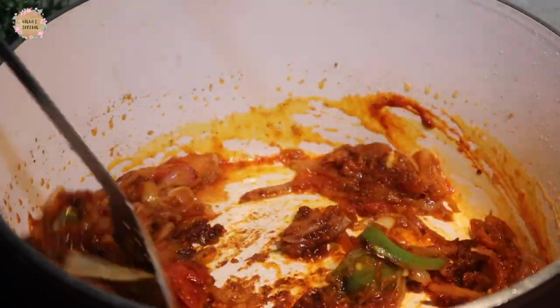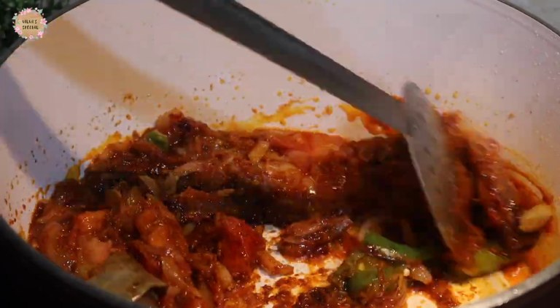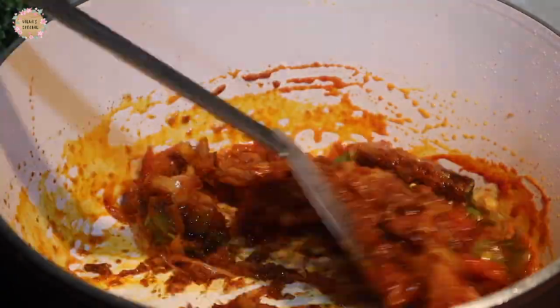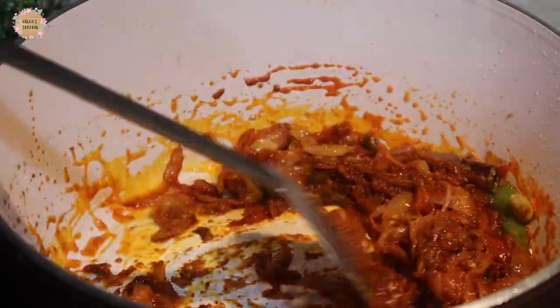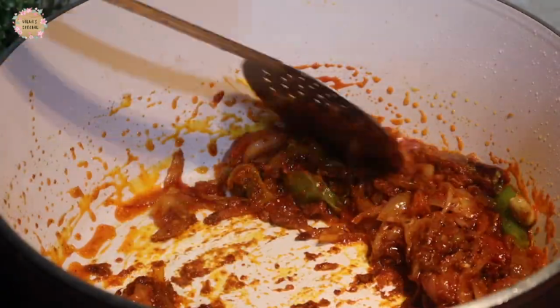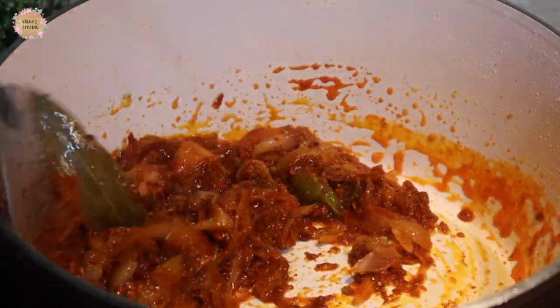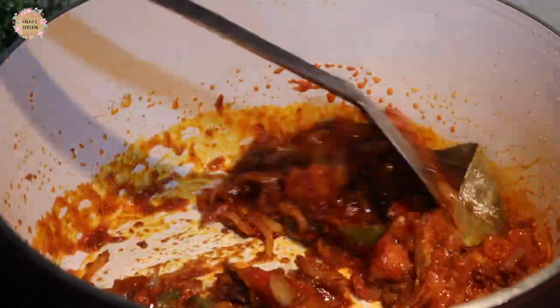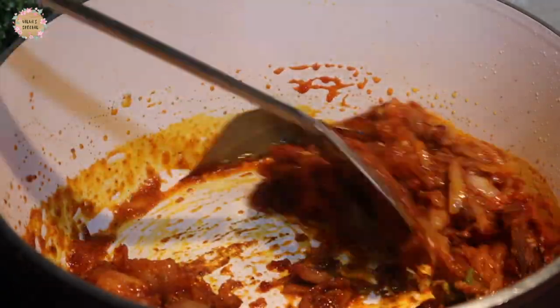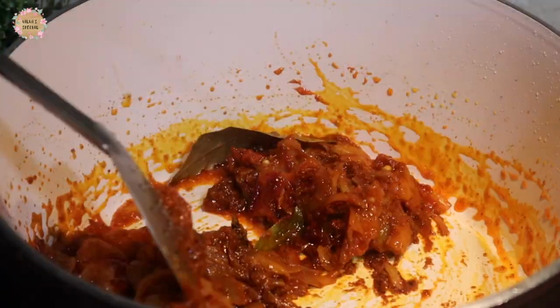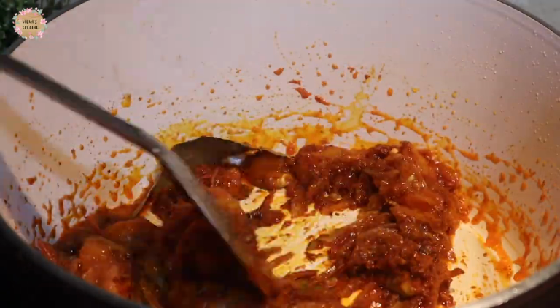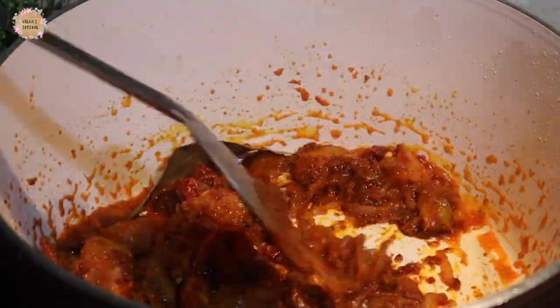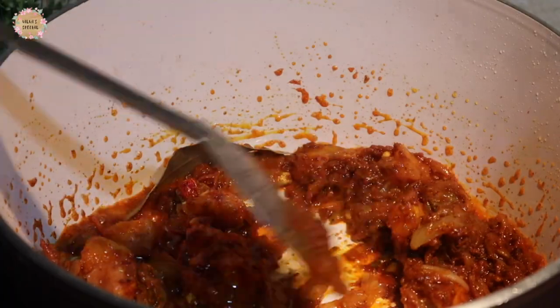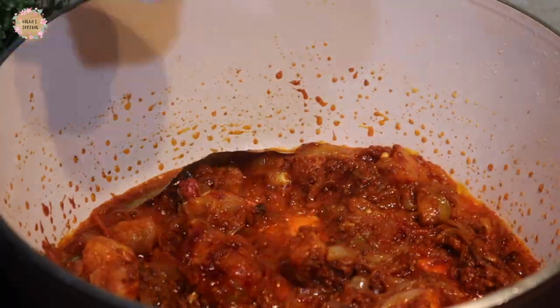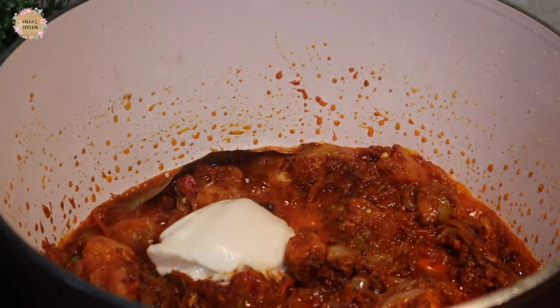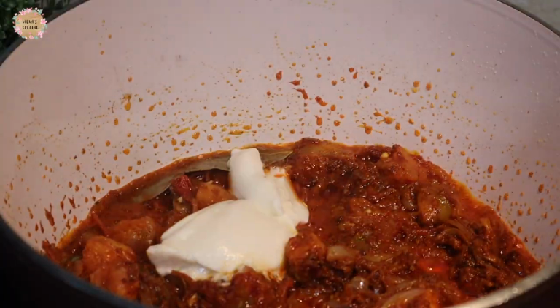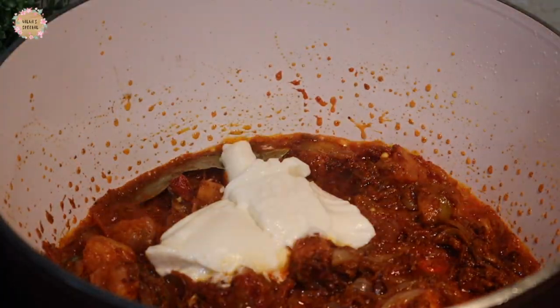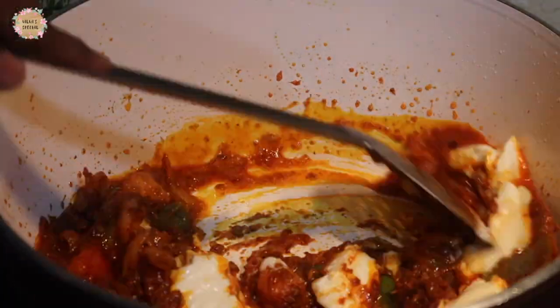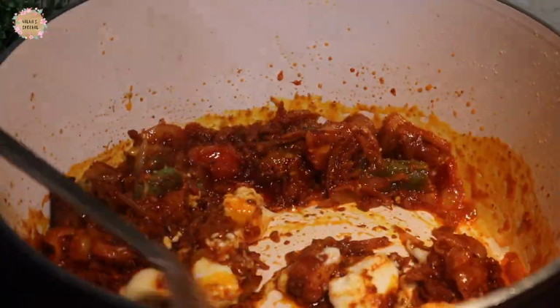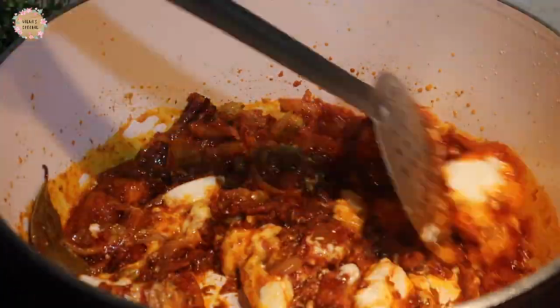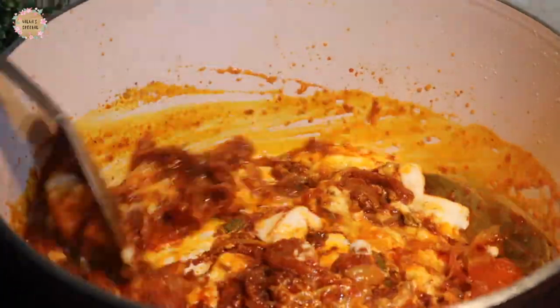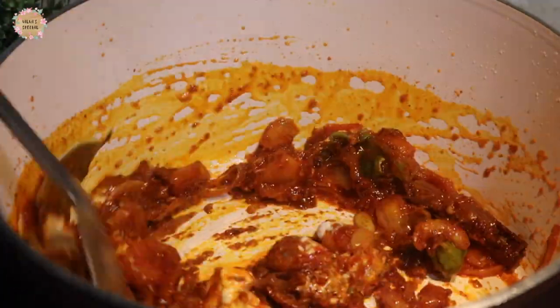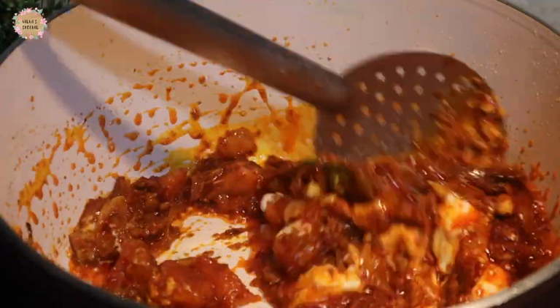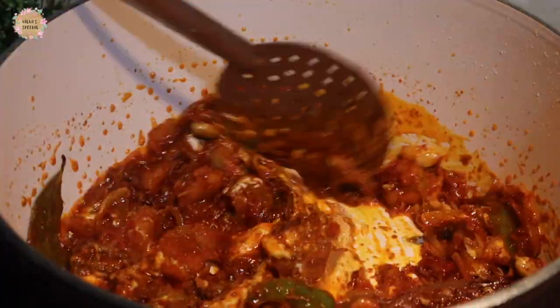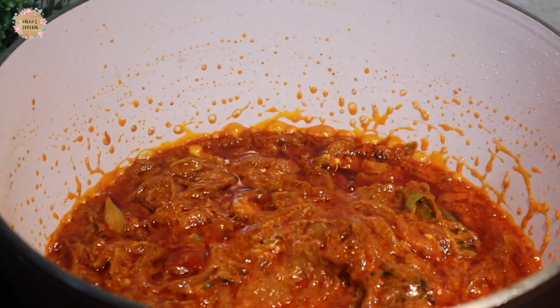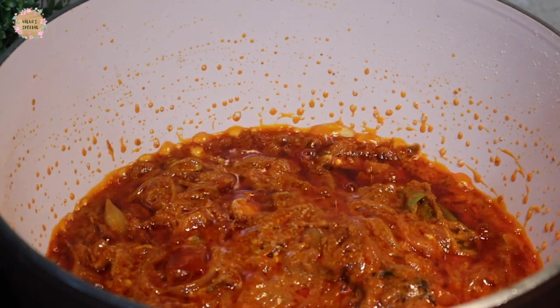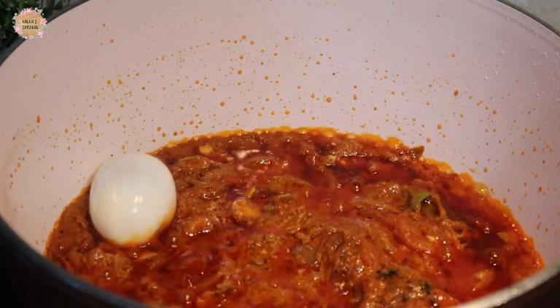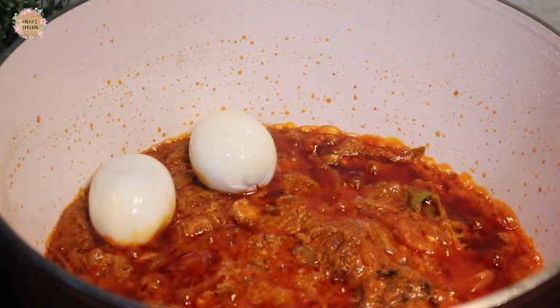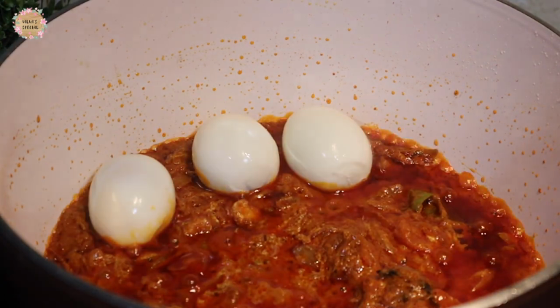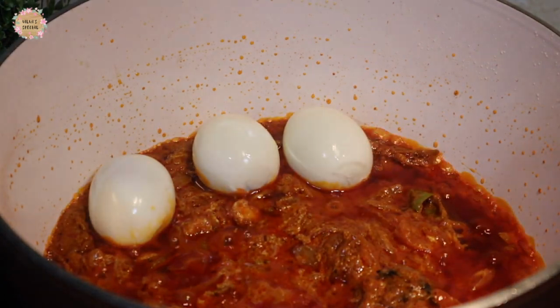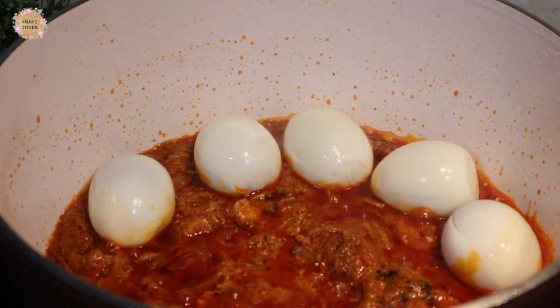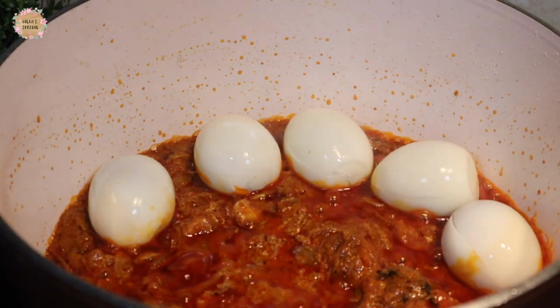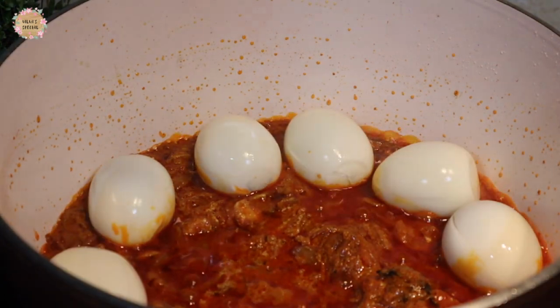This is the sauce. We will add 3 tablespoons of the sauce. At the same time, we will add 1 cup of sauce.